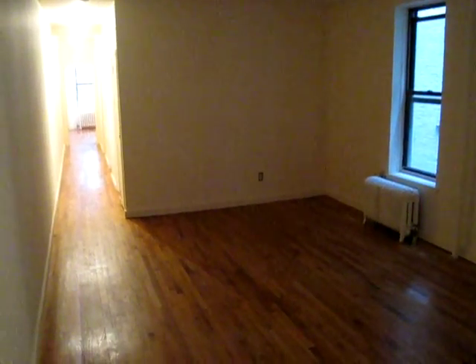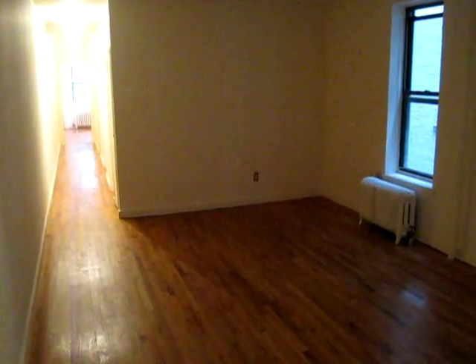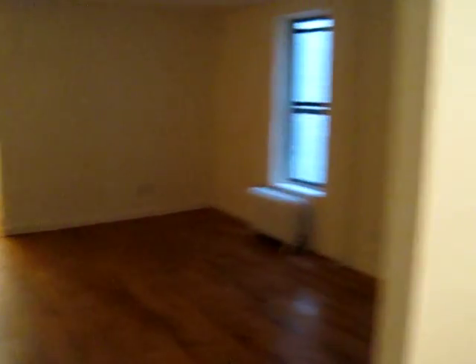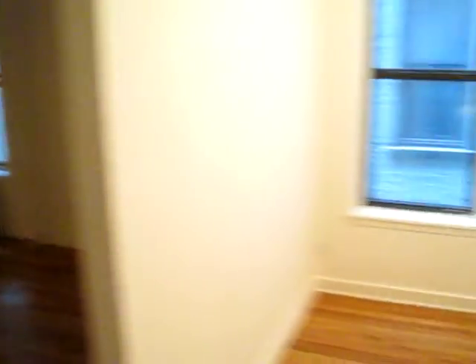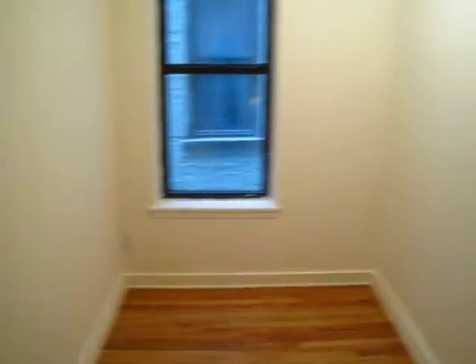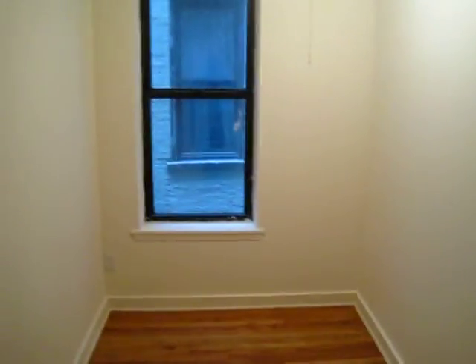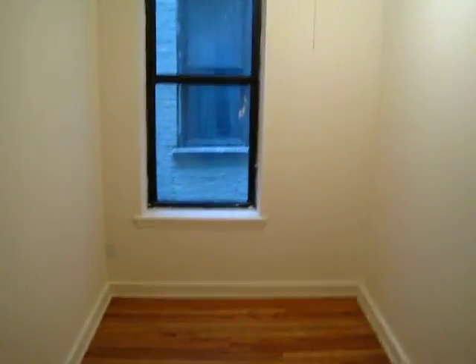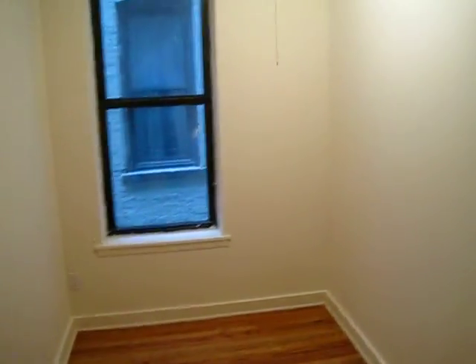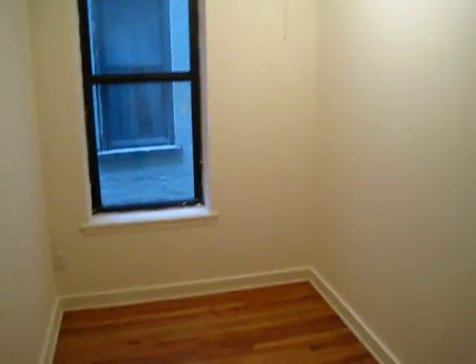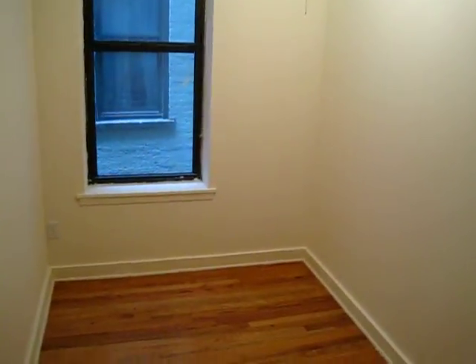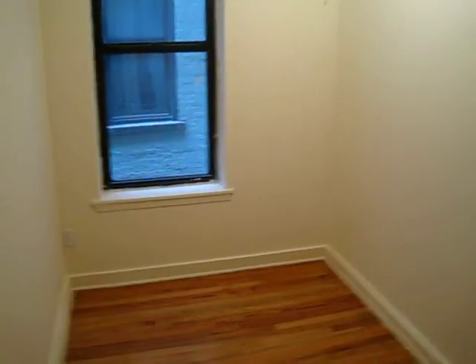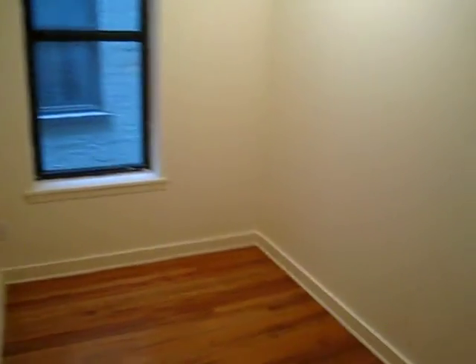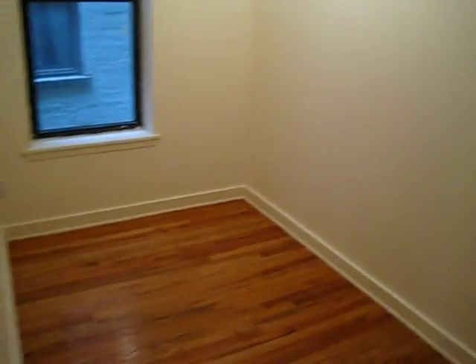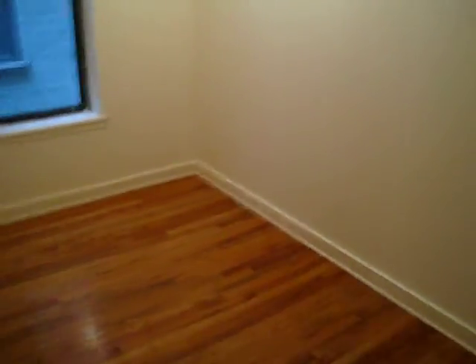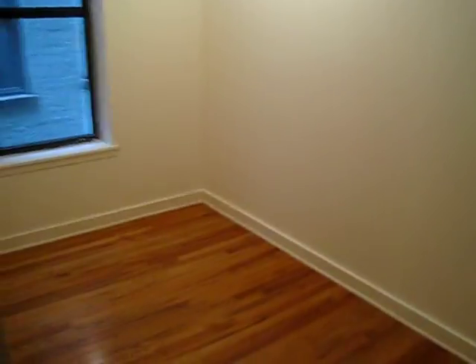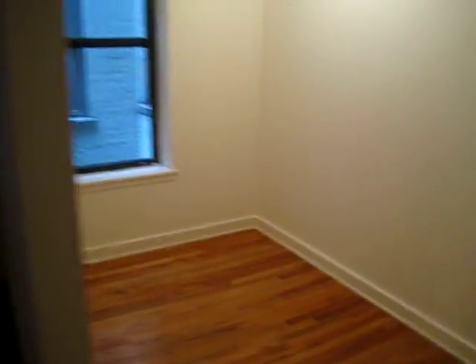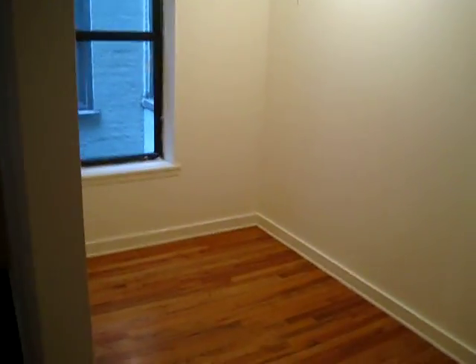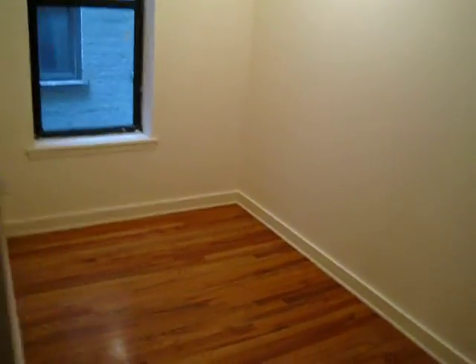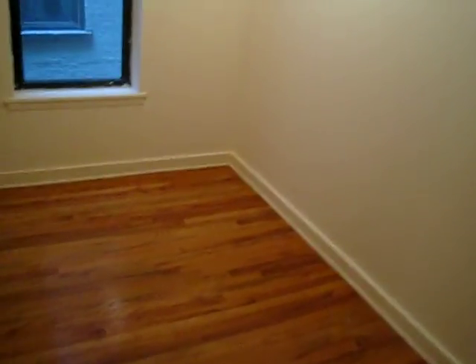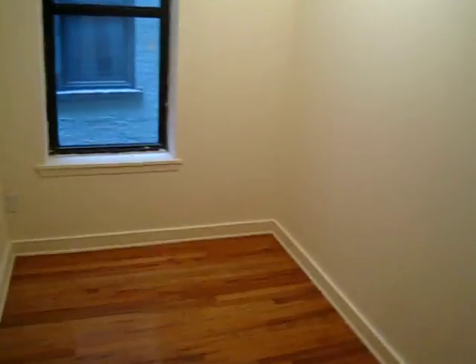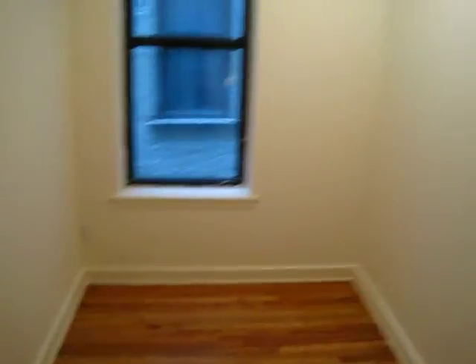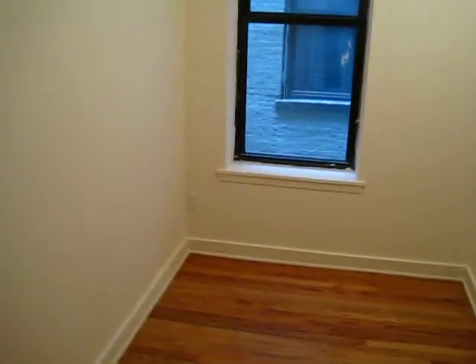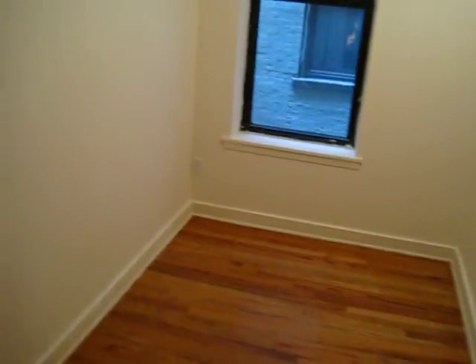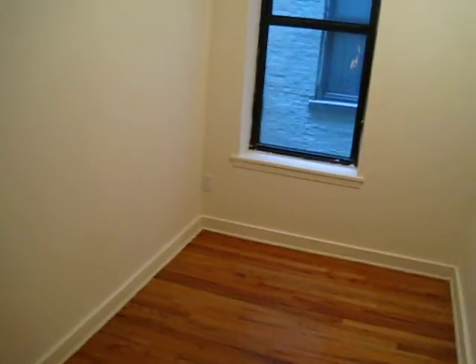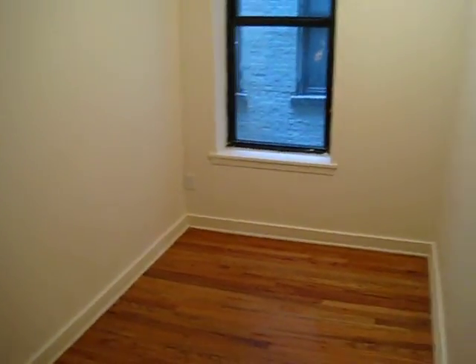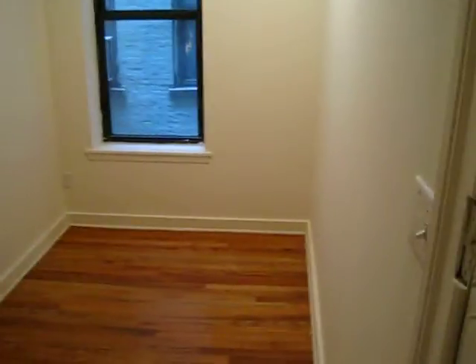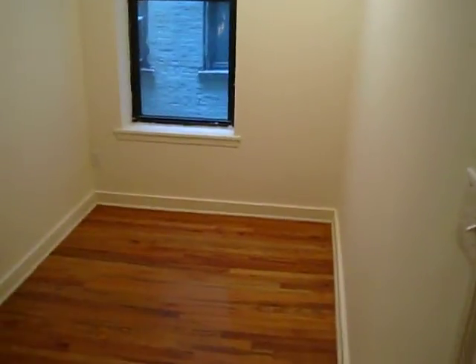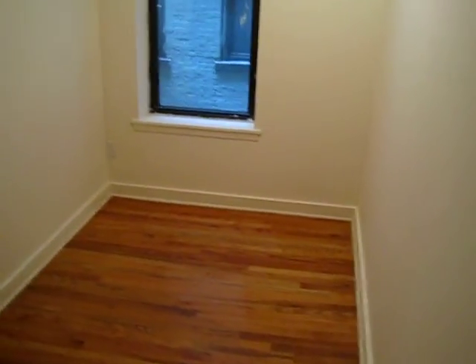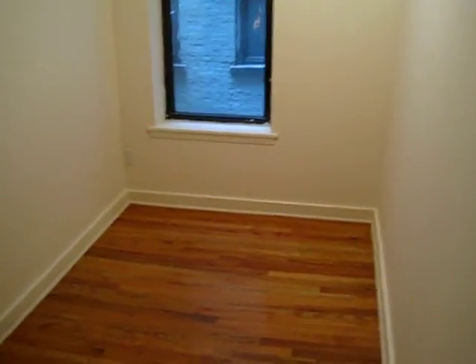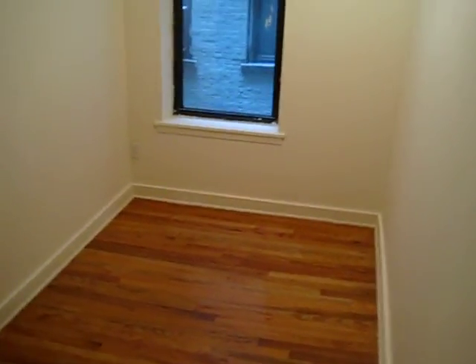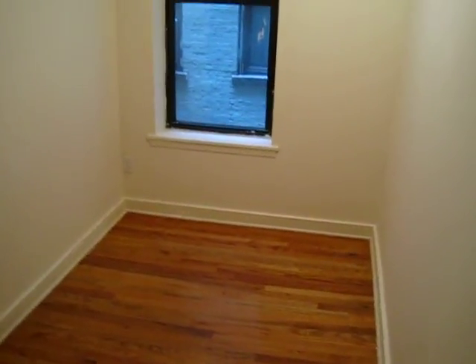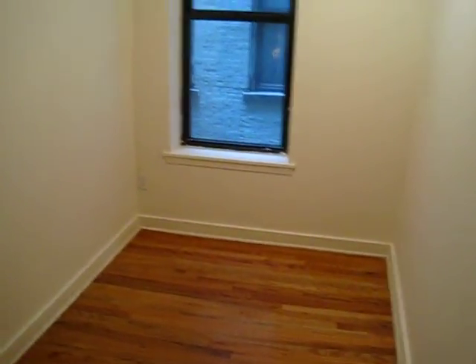Hi, this is Apartment 52 at 336 West 95th Street. Right here you're looking at an entry foyer, storage area. It's got a window and electric so you can put your computer here. Make it a study.